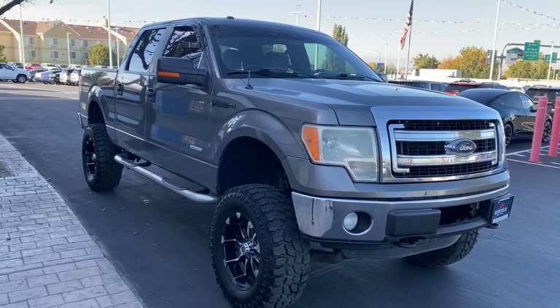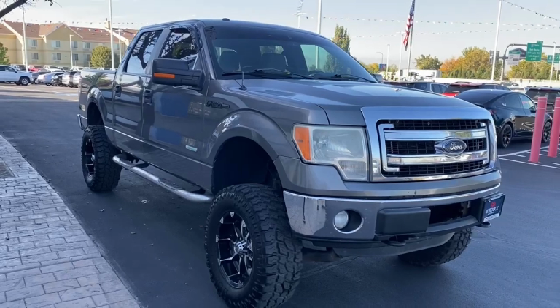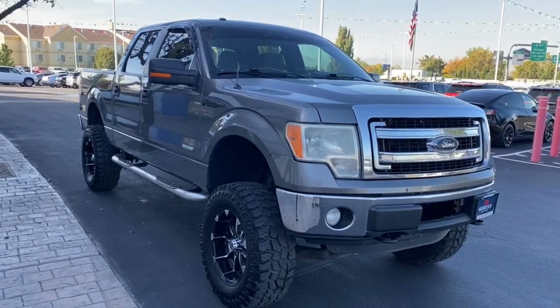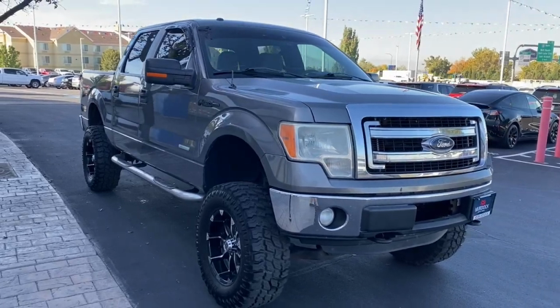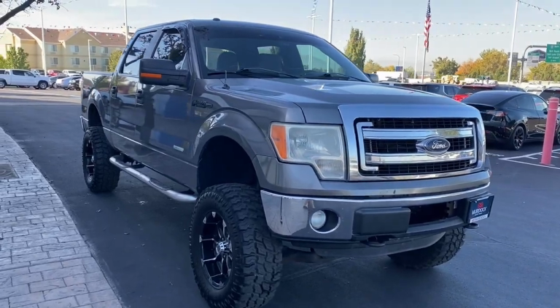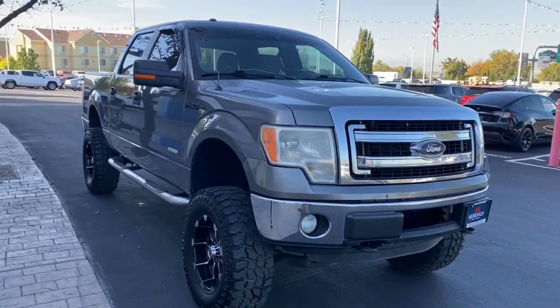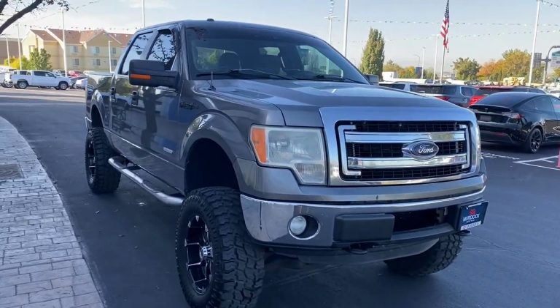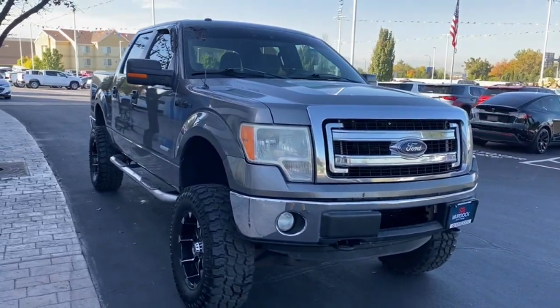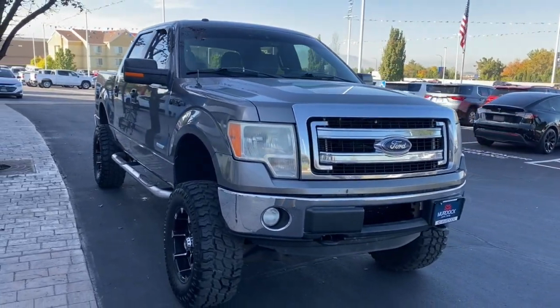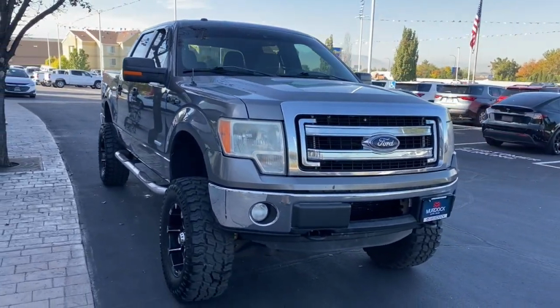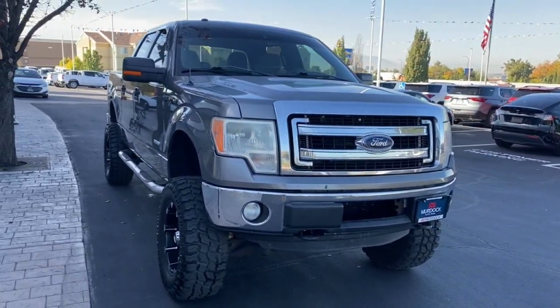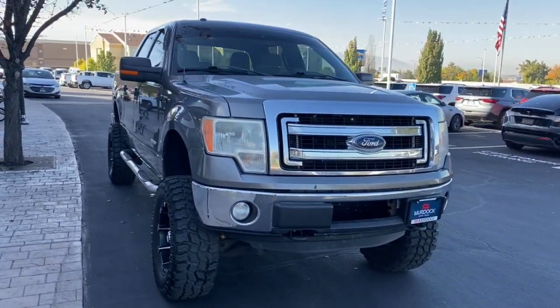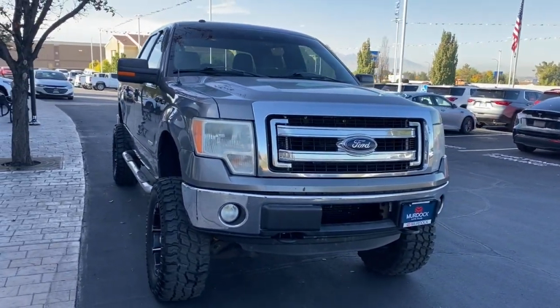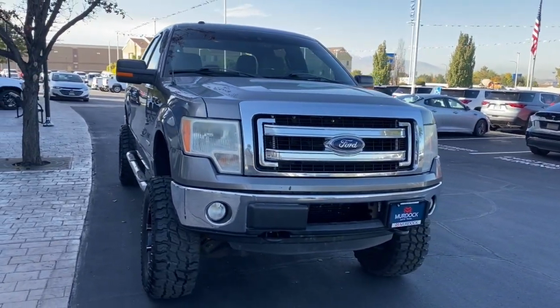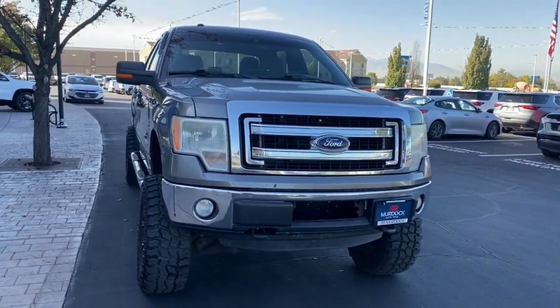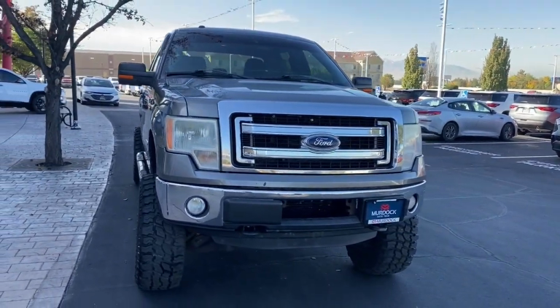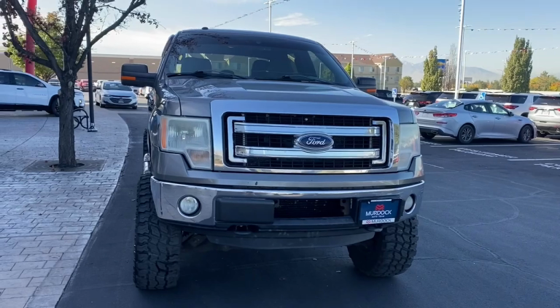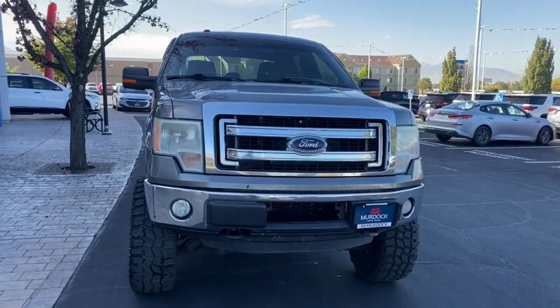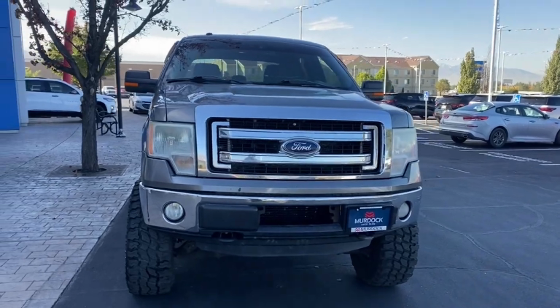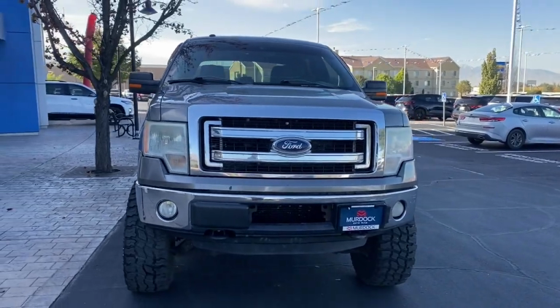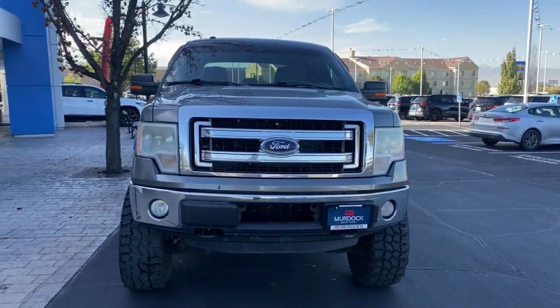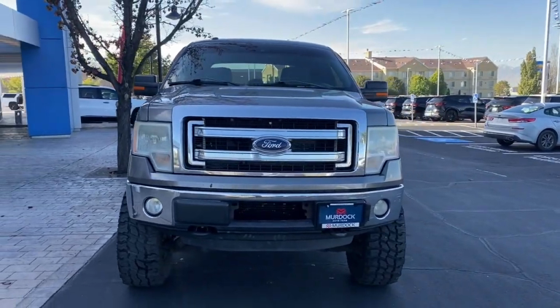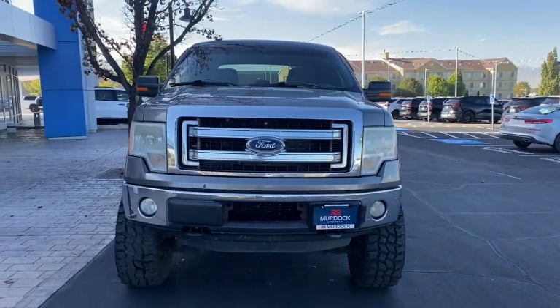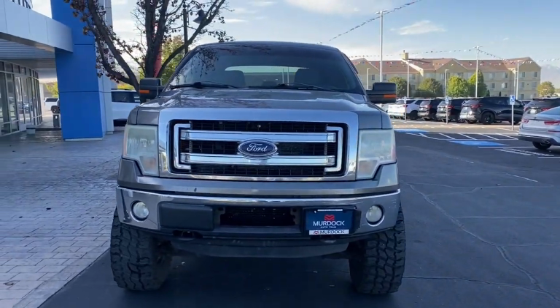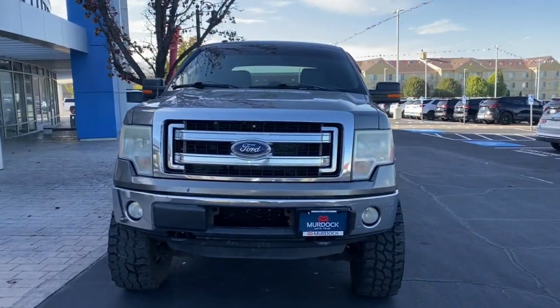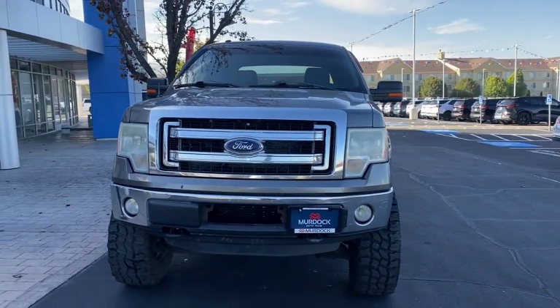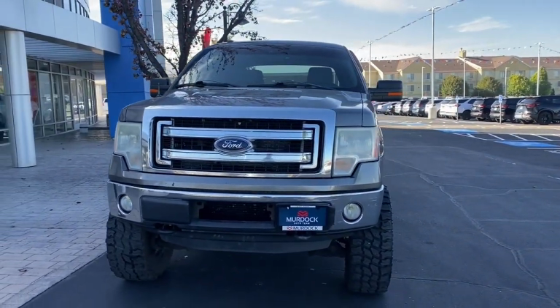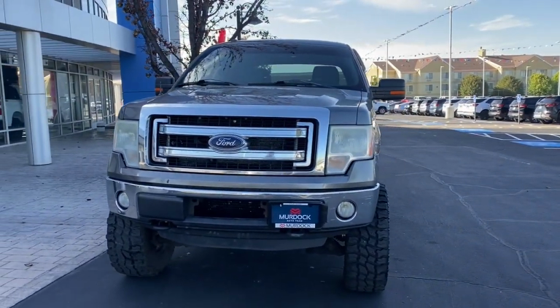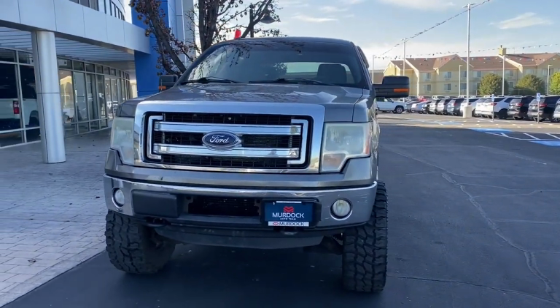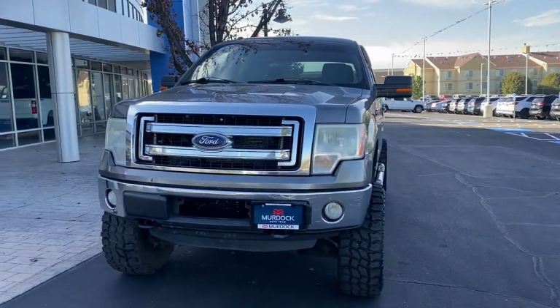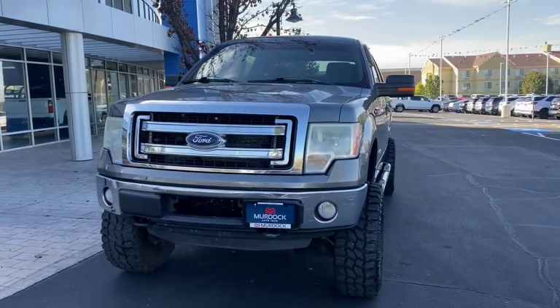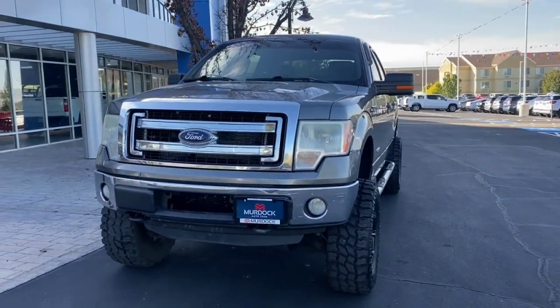You're gonna love the 2013 Ford F-150. With less than 250,000 miles on the odometer, this vehicle provides excellent value.